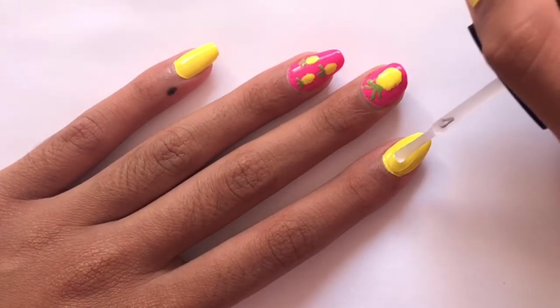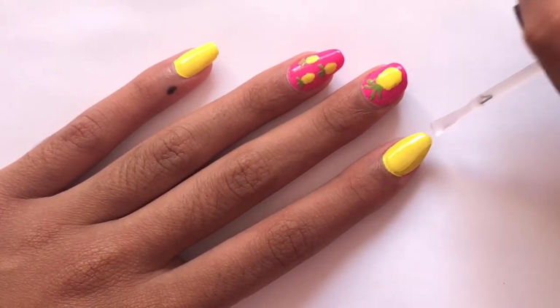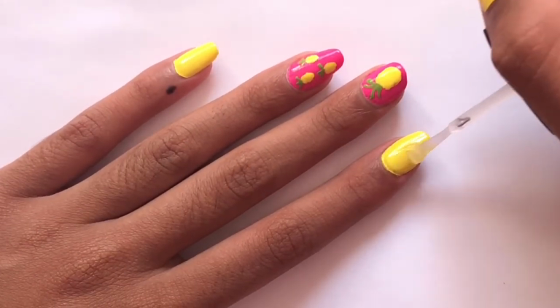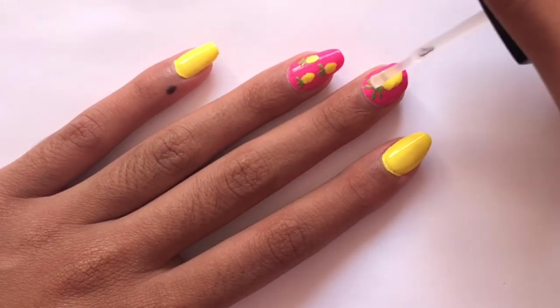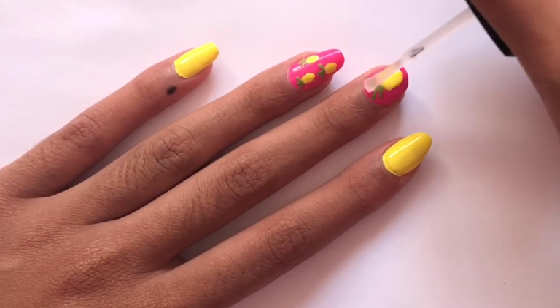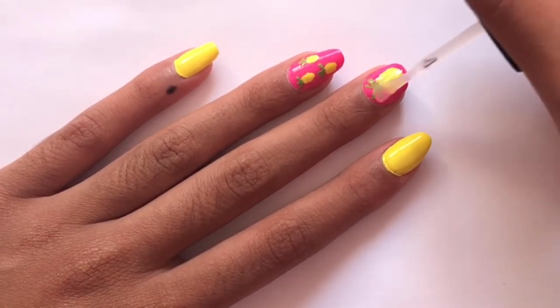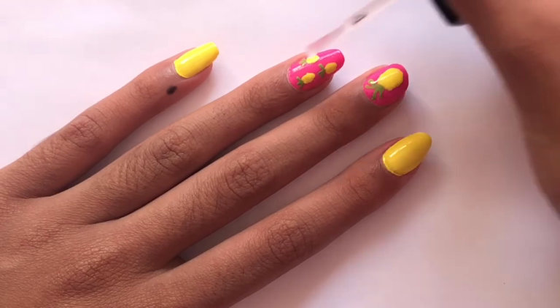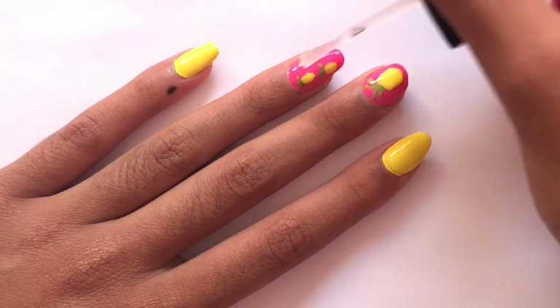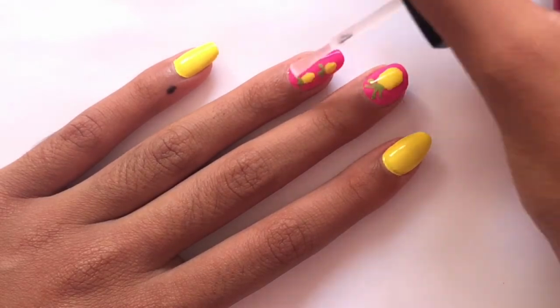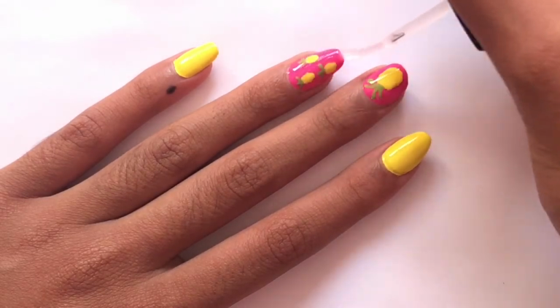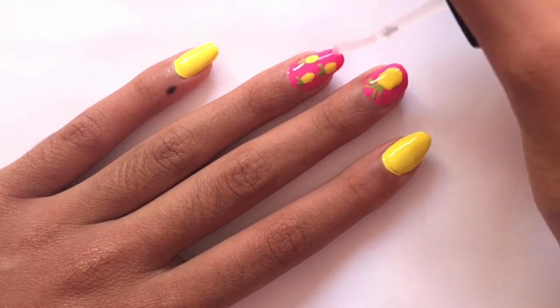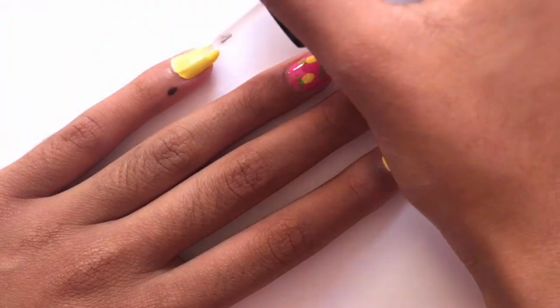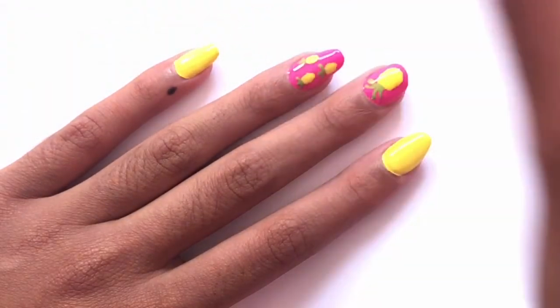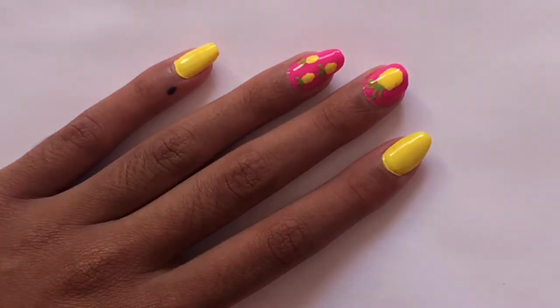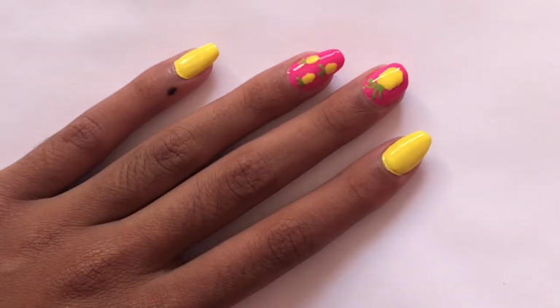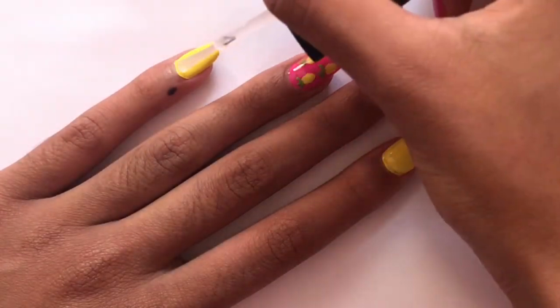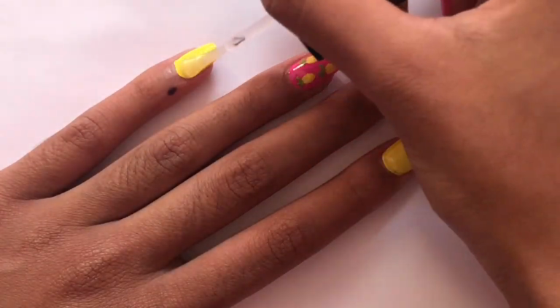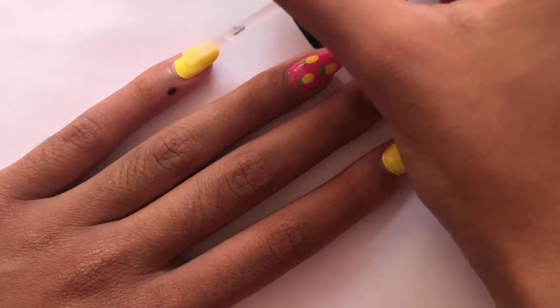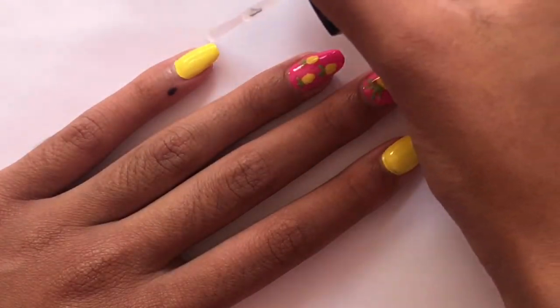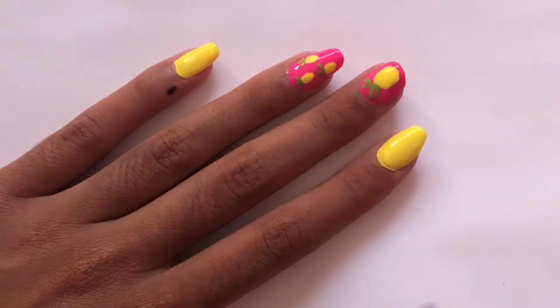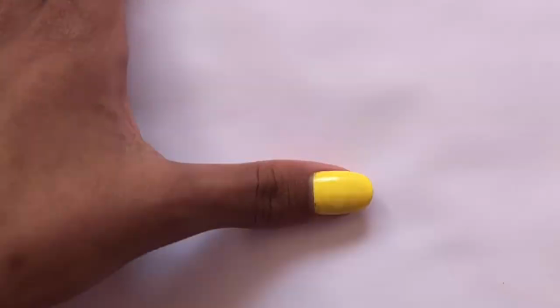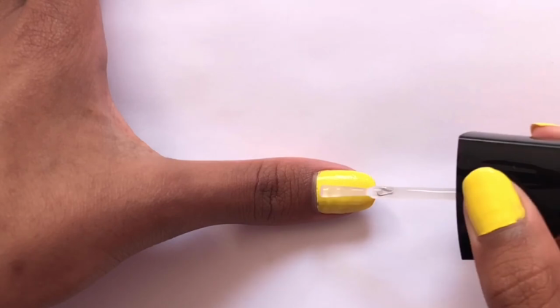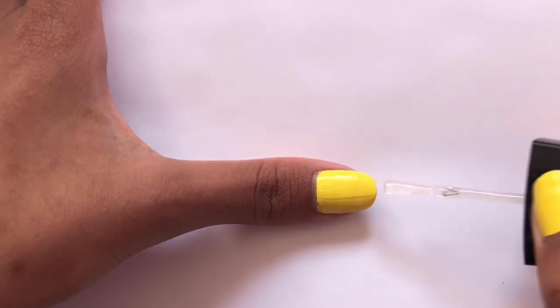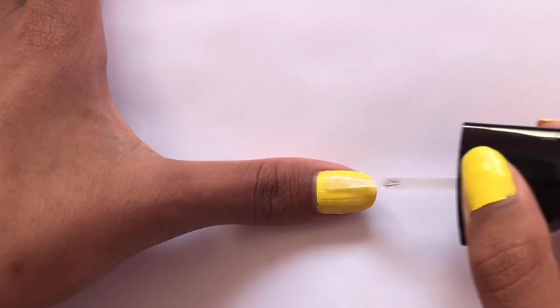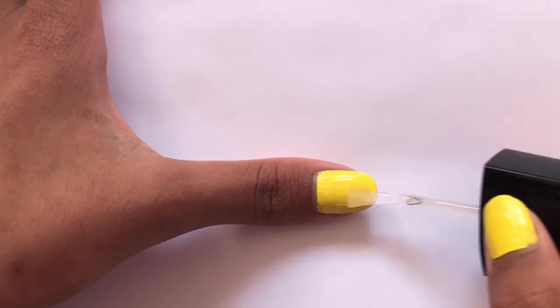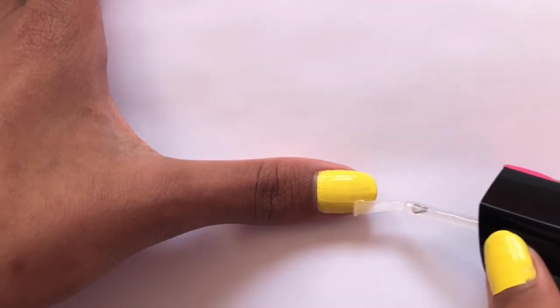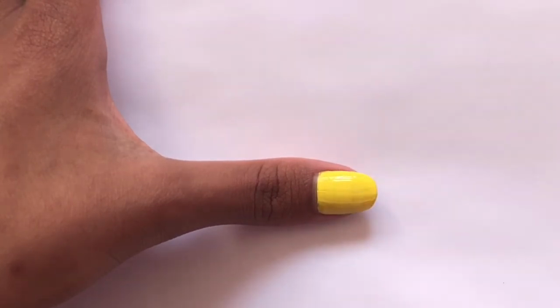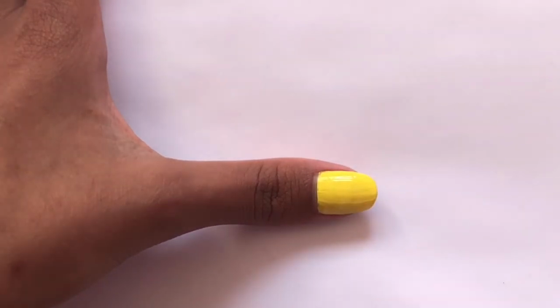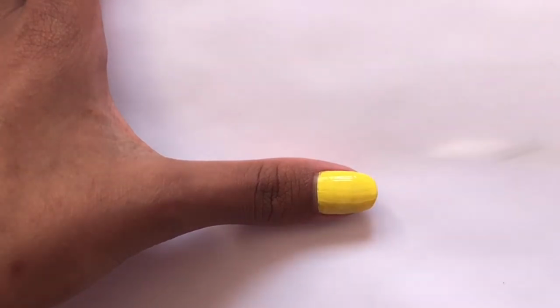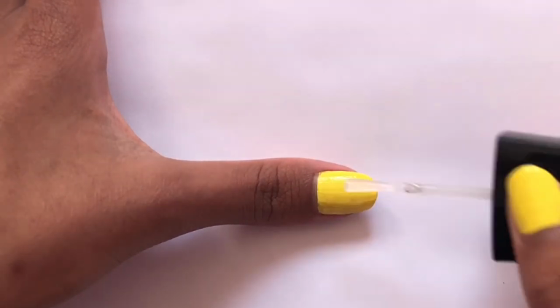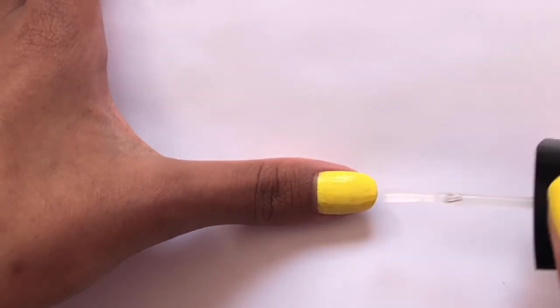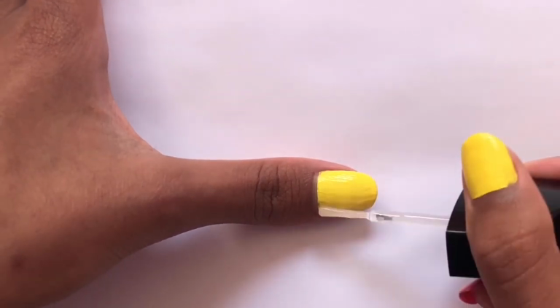I really hope you guys enjoyed this video and liked this nail art design. If you did, please don't forget to give it a like and subscribe to my channel for more videos just like this. Thanks for watching and I'll see you next time, bye!